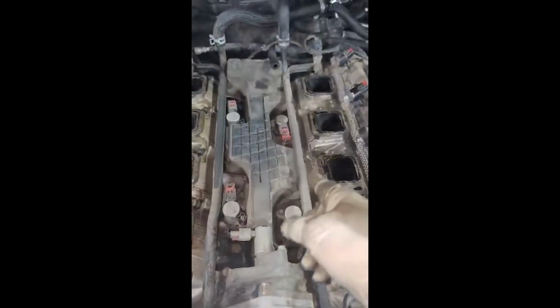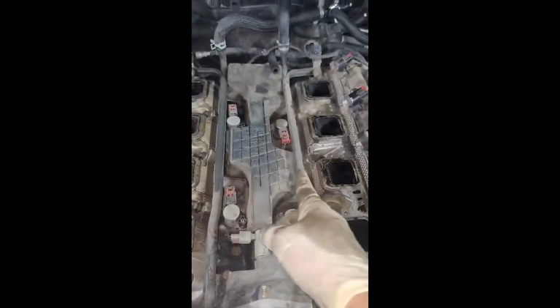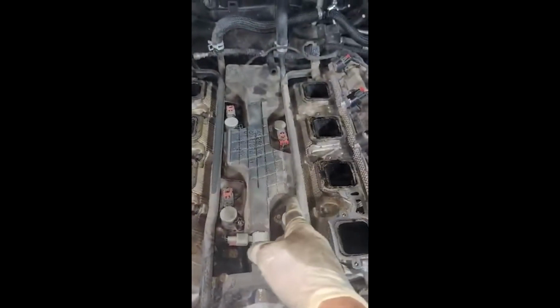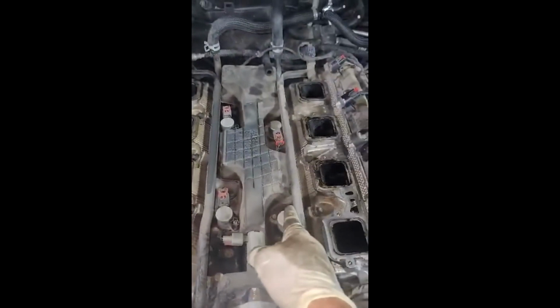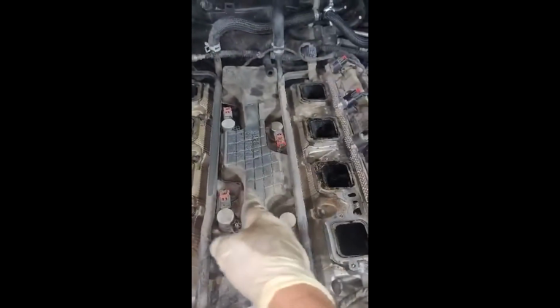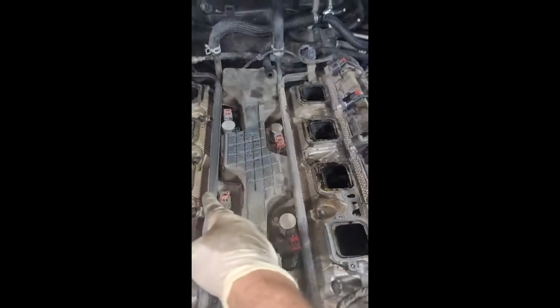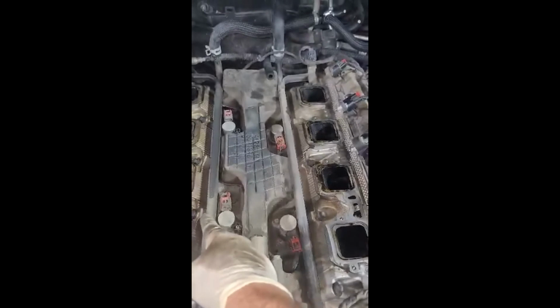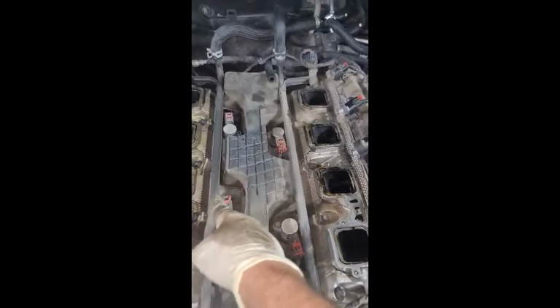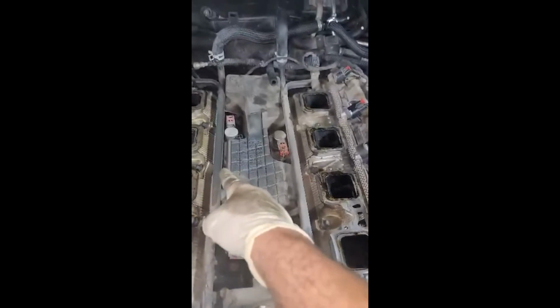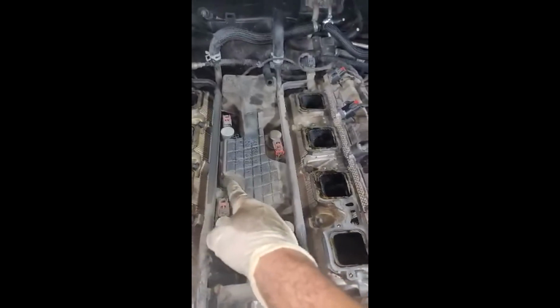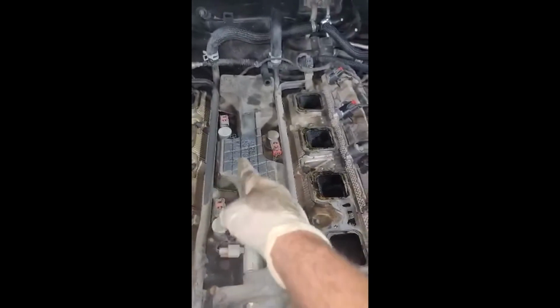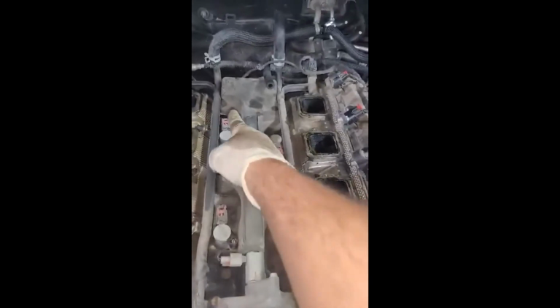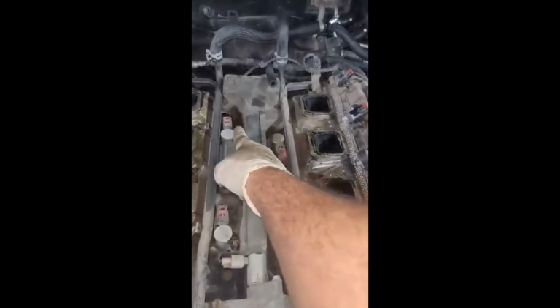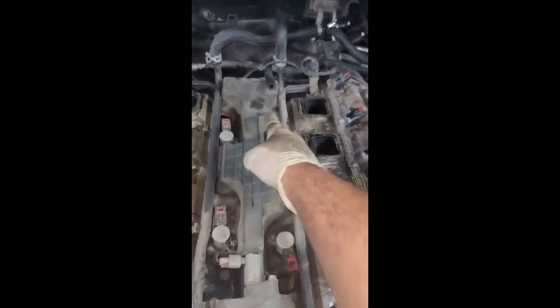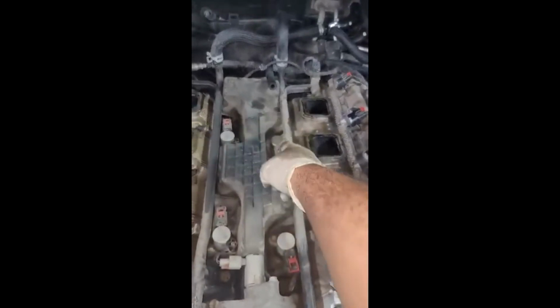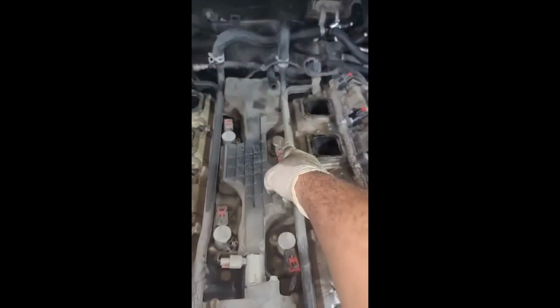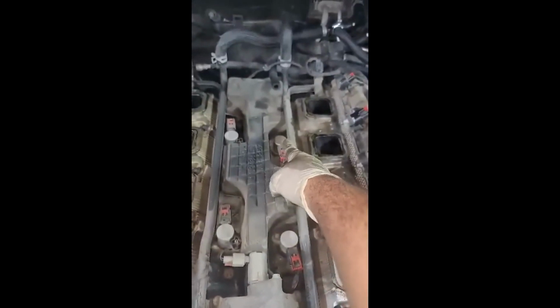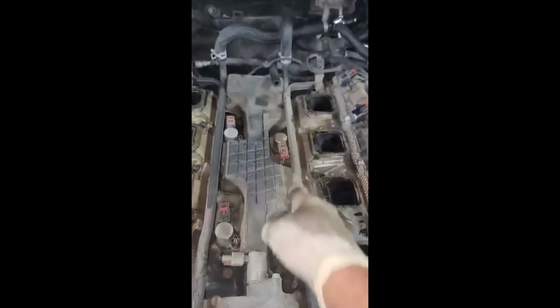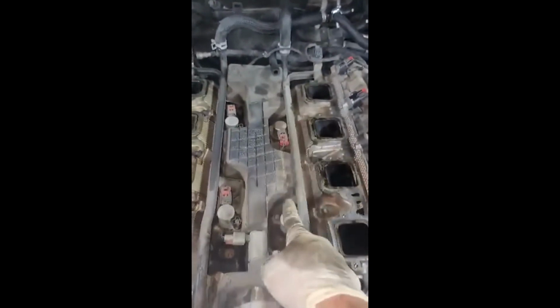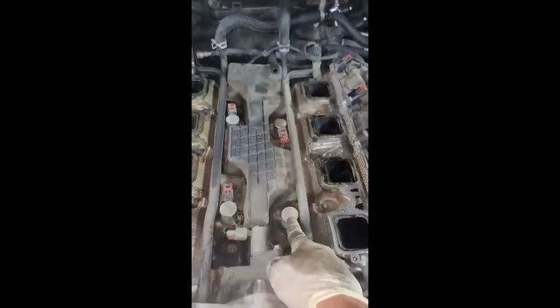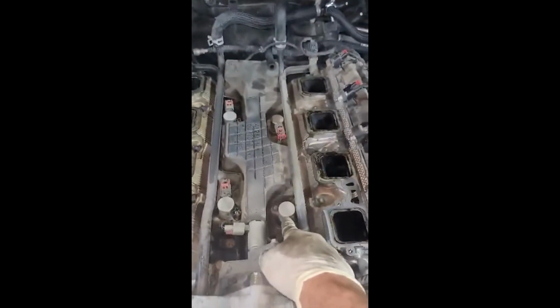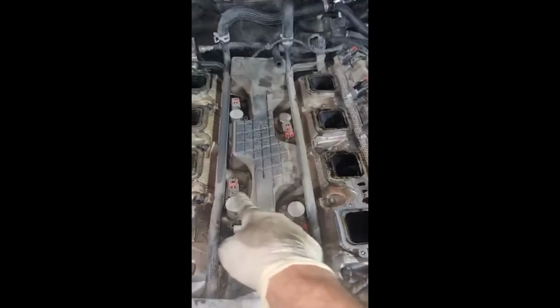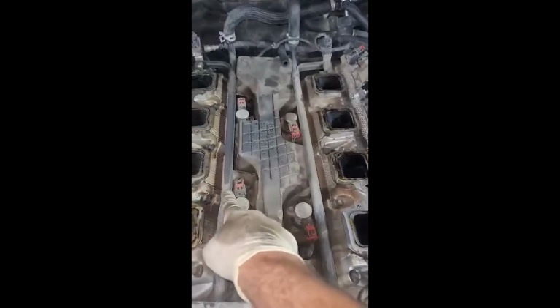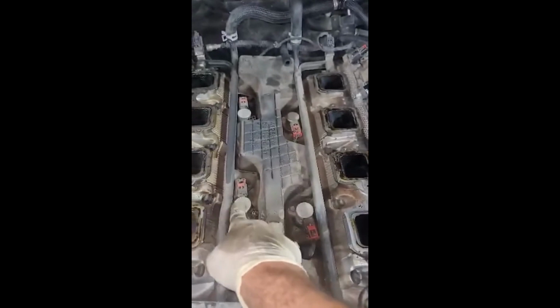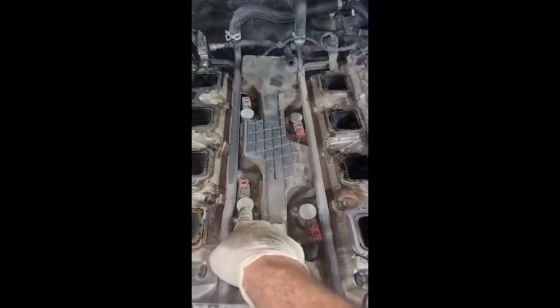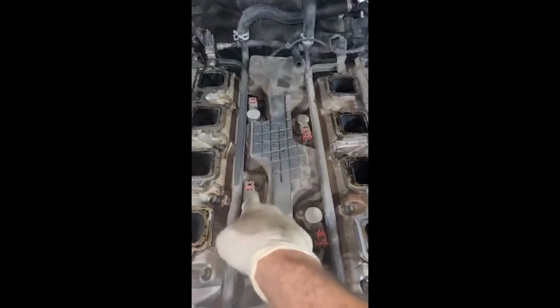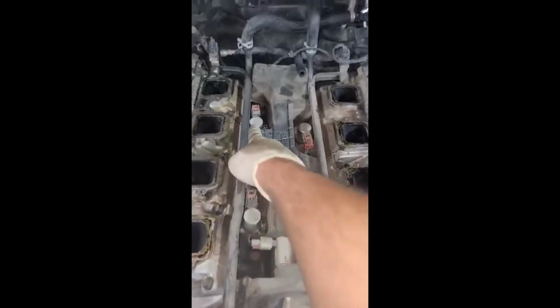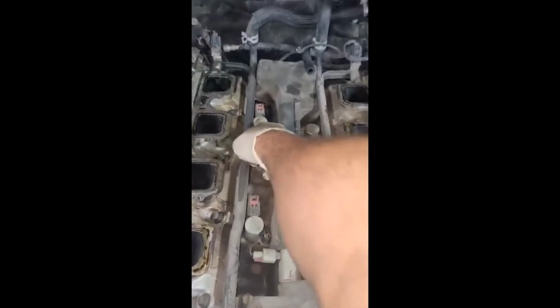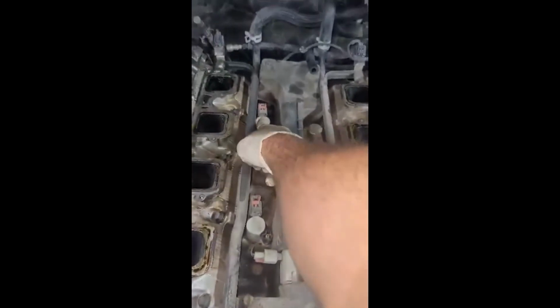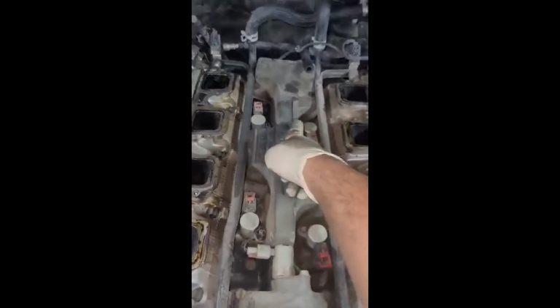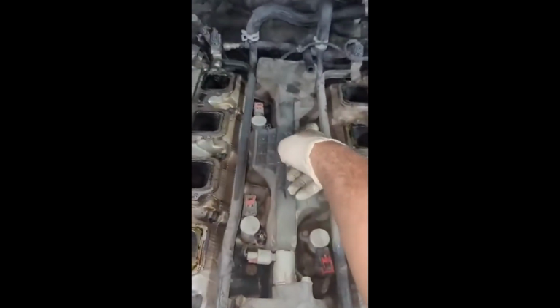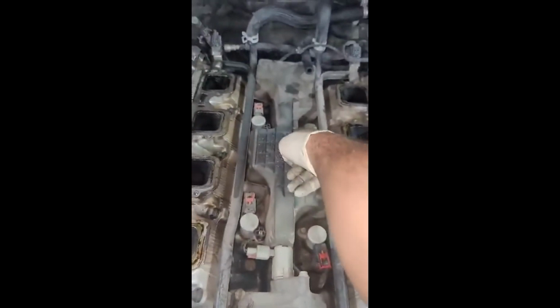So the MDS deactivation cylinders are 1, 4, 6, 7.